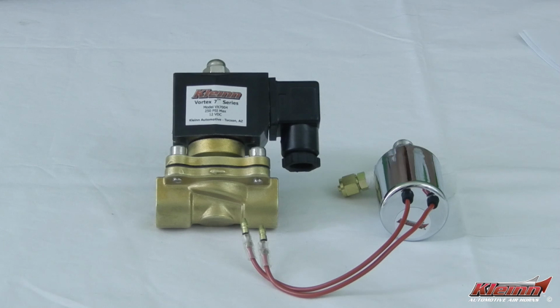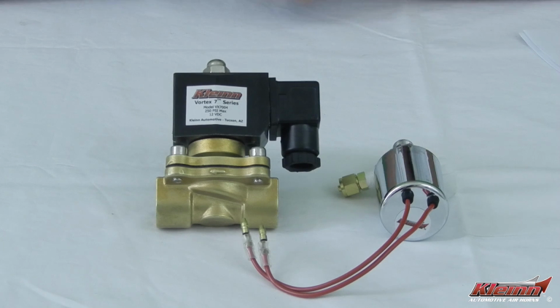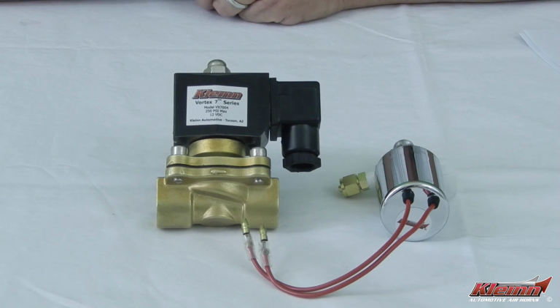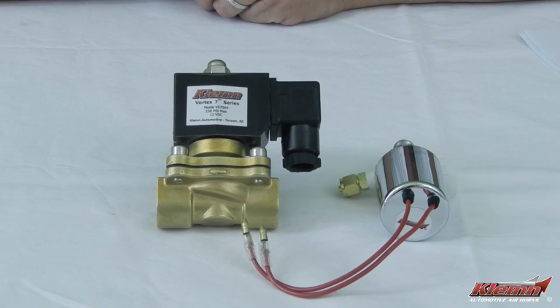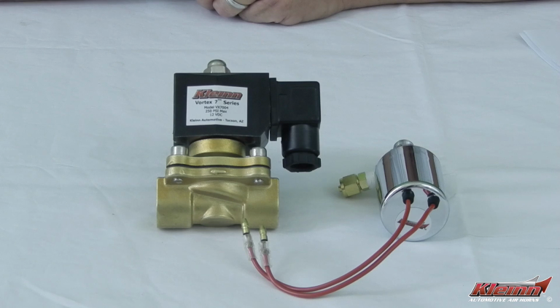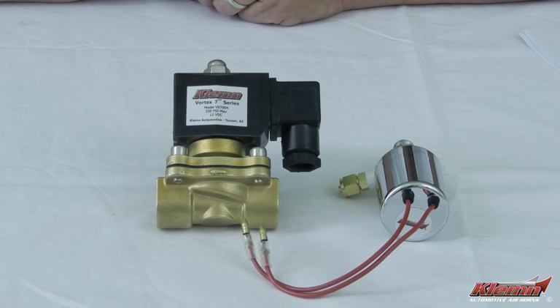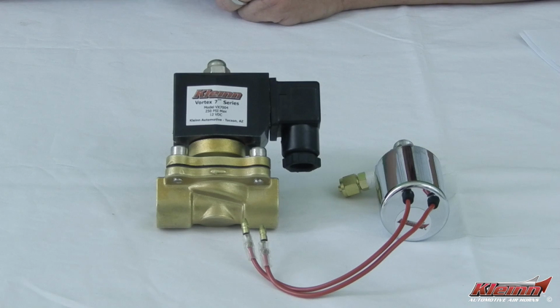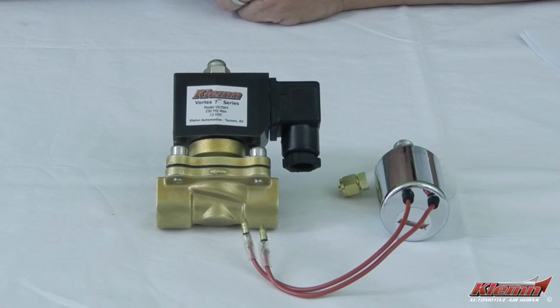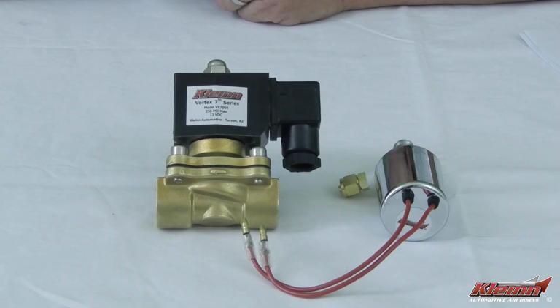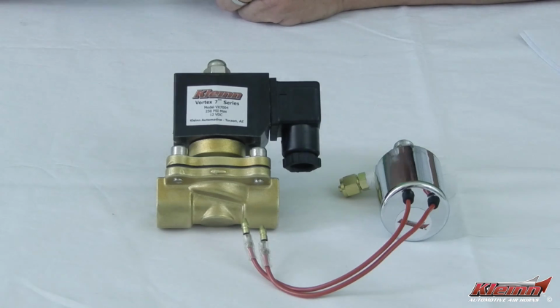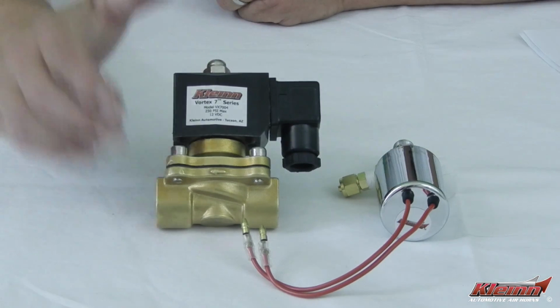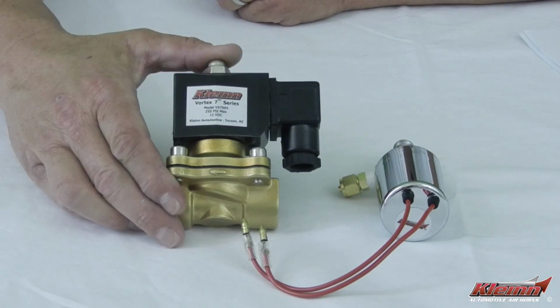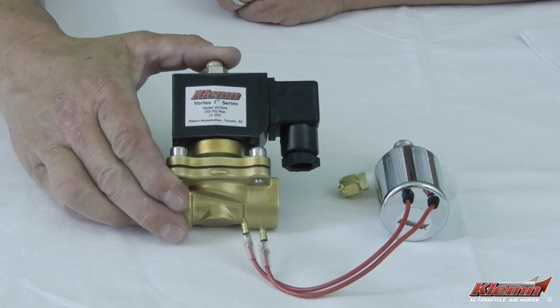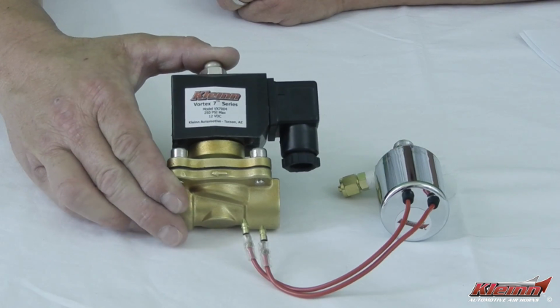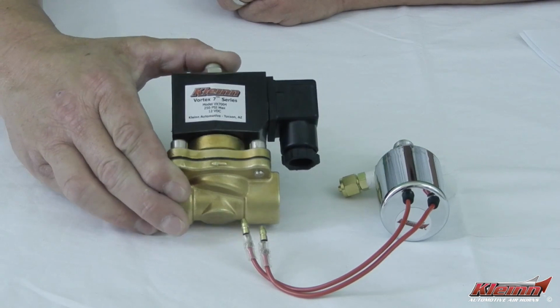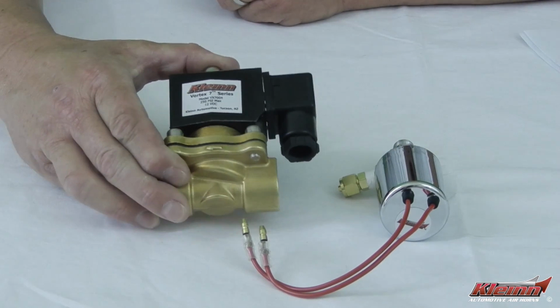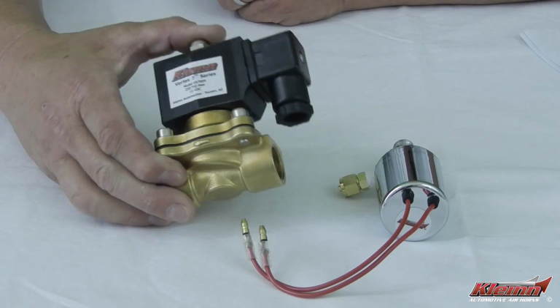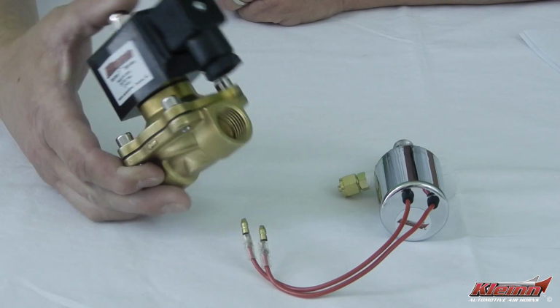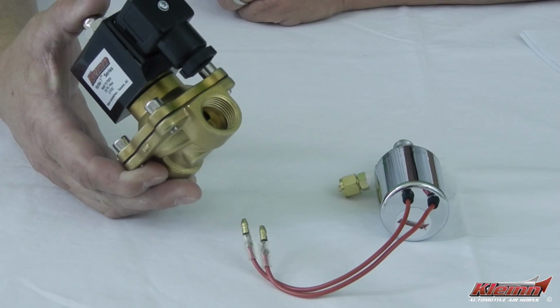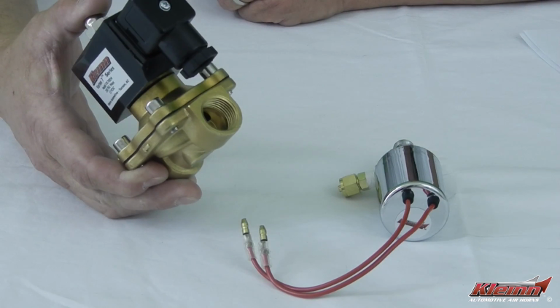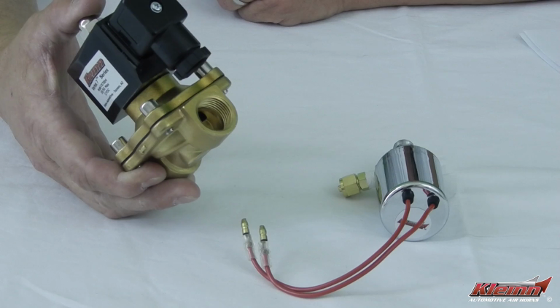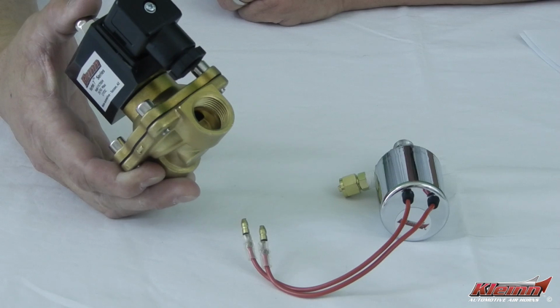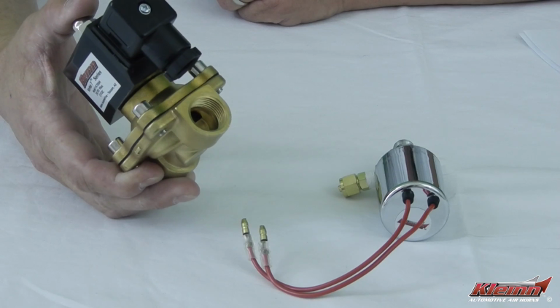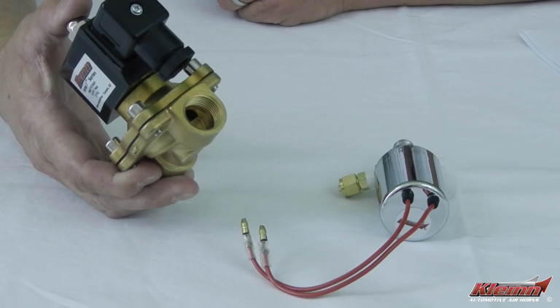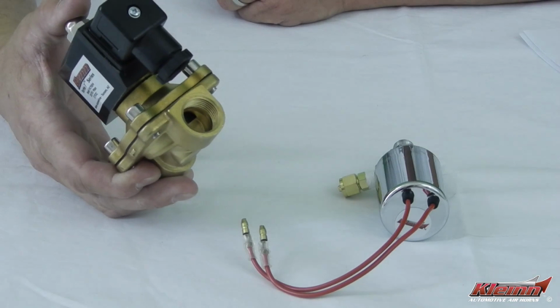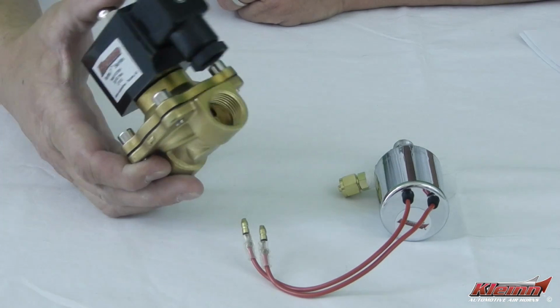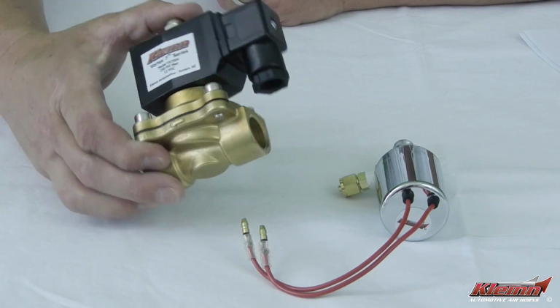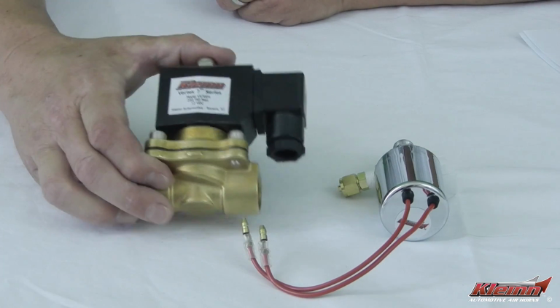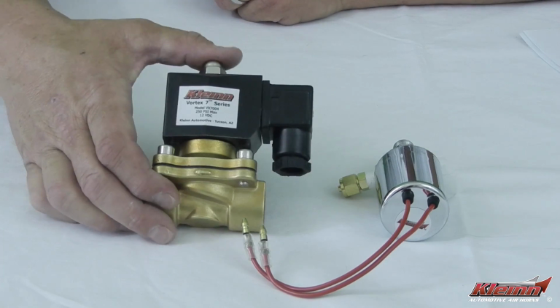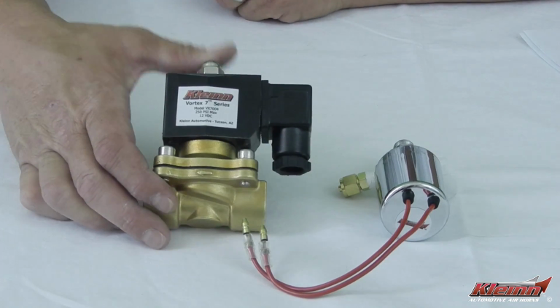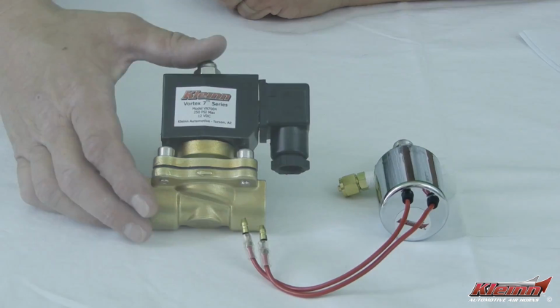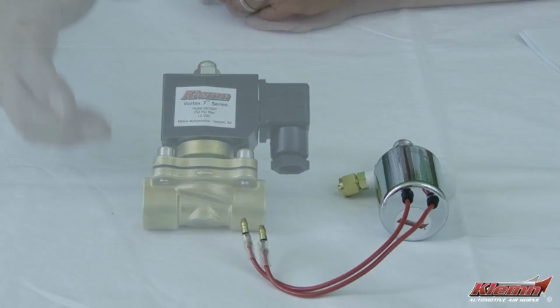Klein Air Horns come with either chrome Klein Vortex 4 solenoid valves or heavy-duty high-flow brass Klein Vortex 6 or 7 series valves.